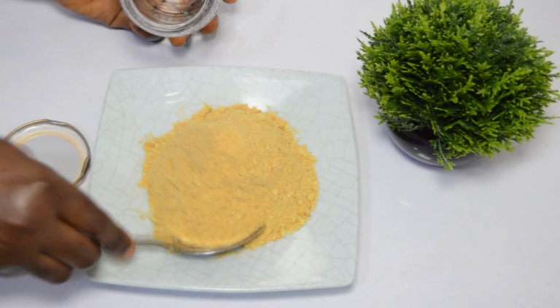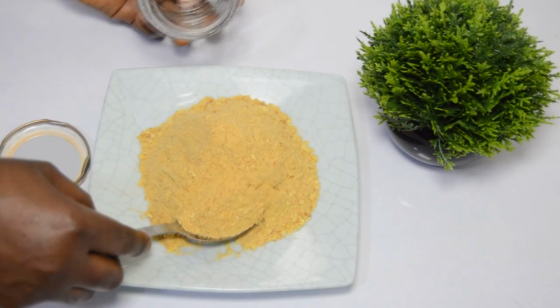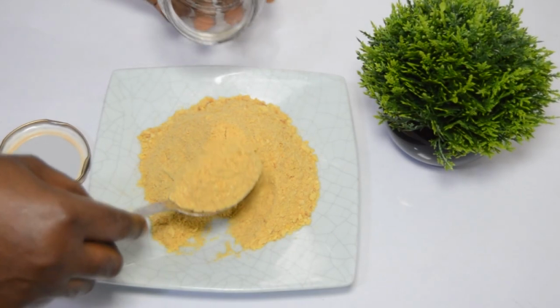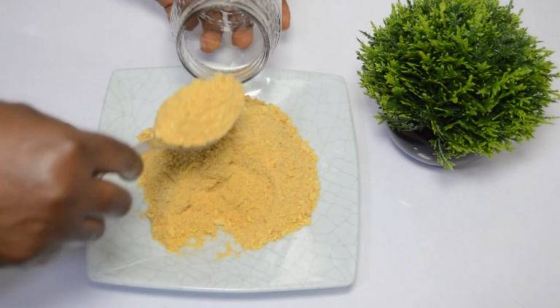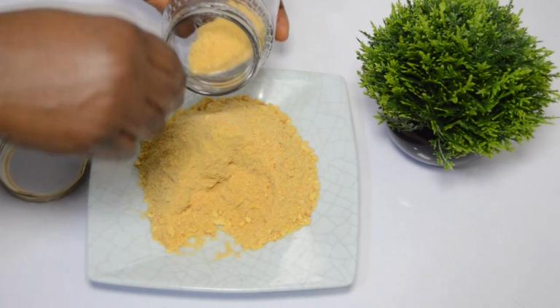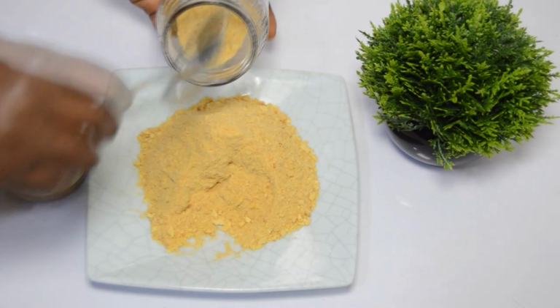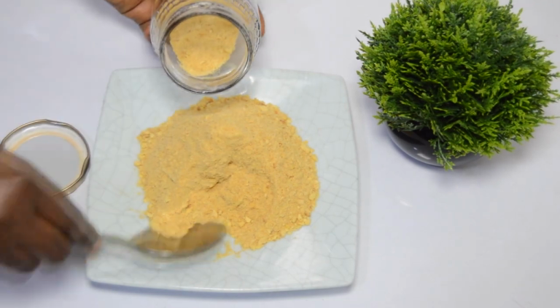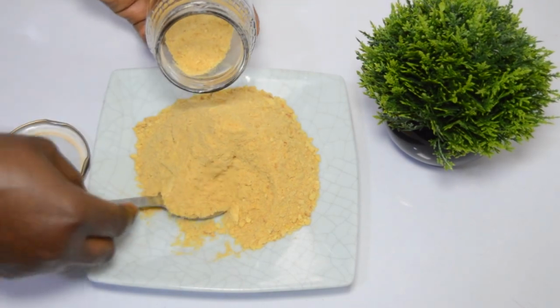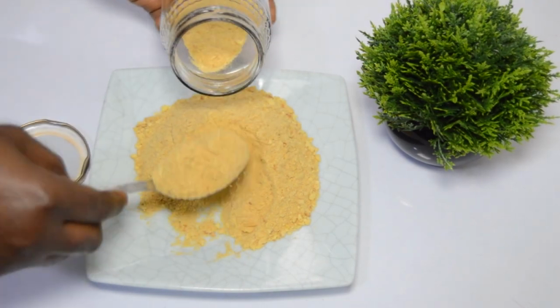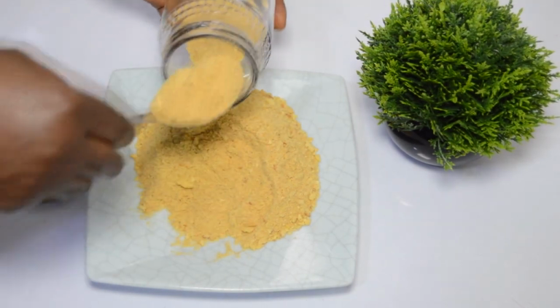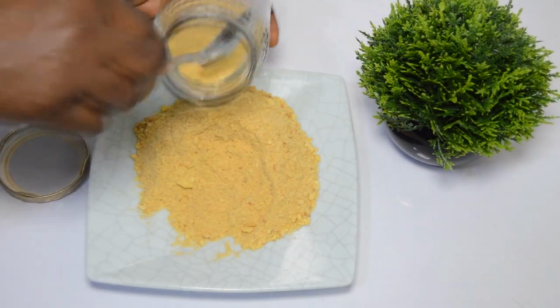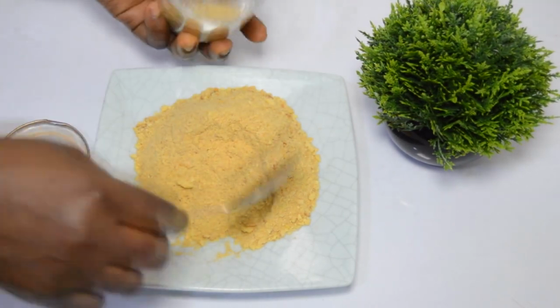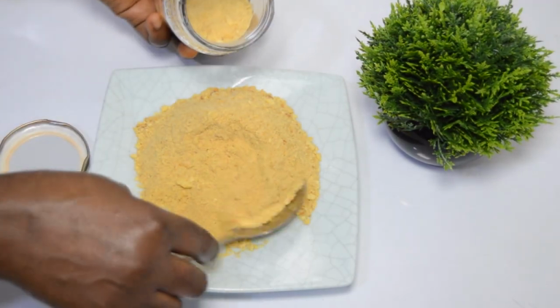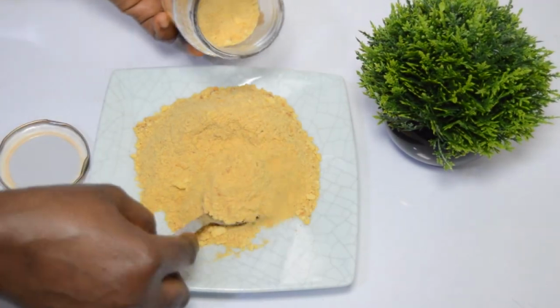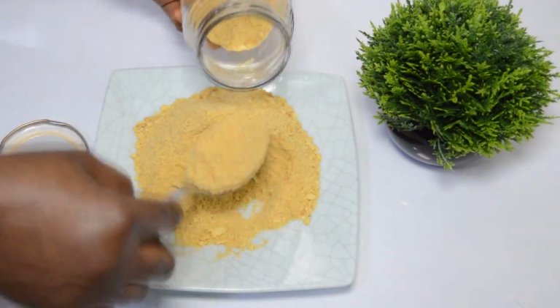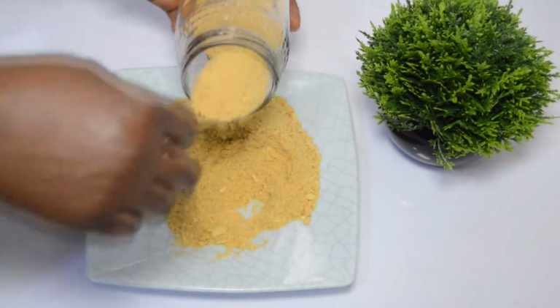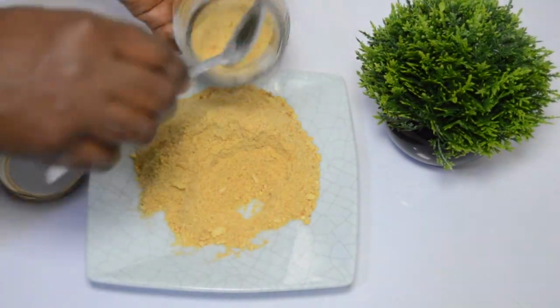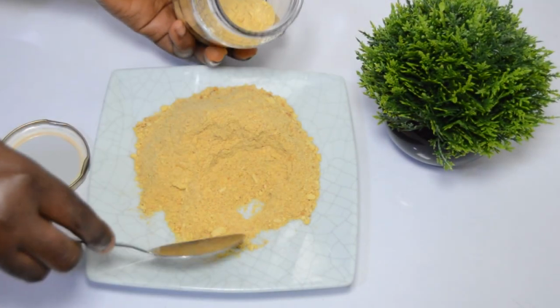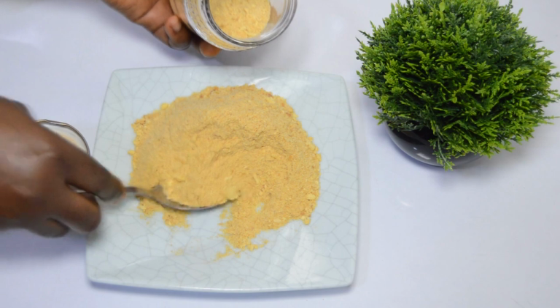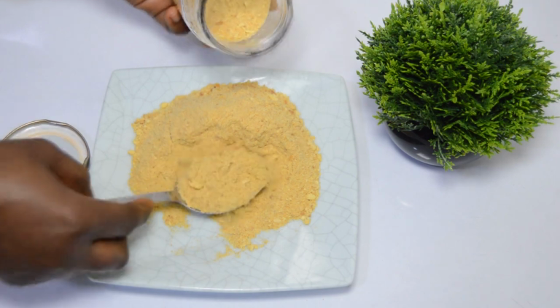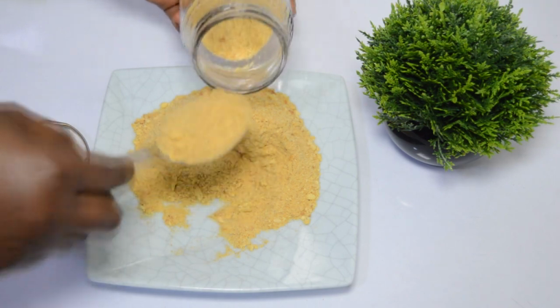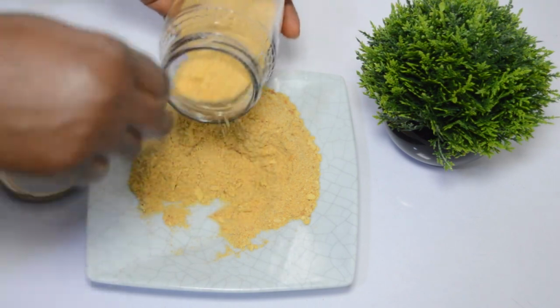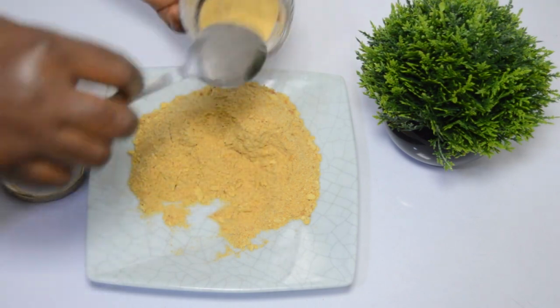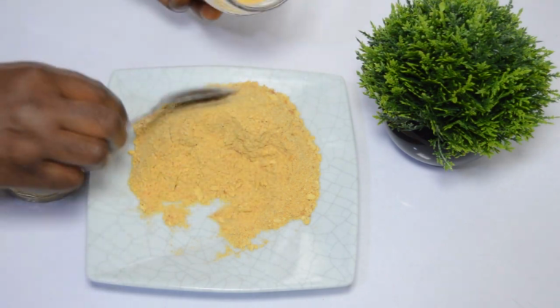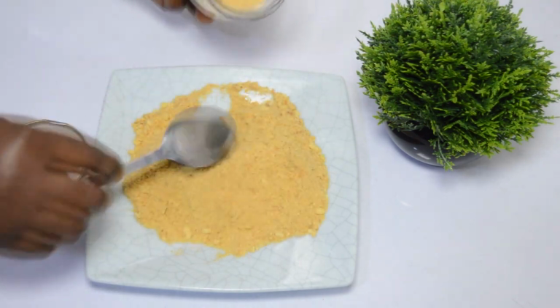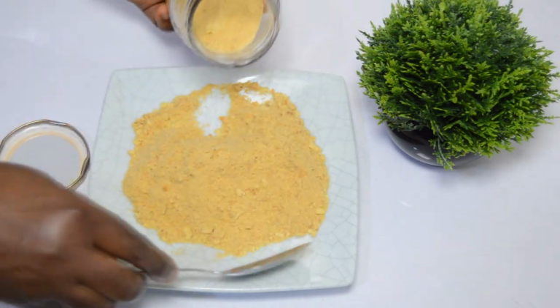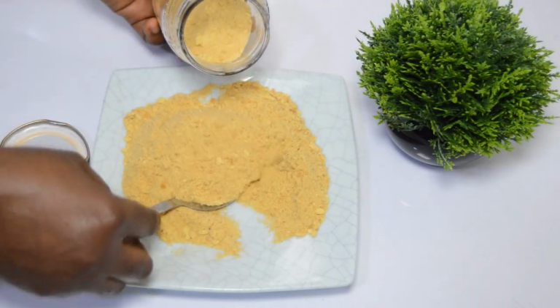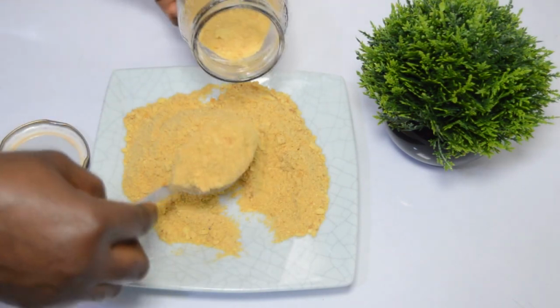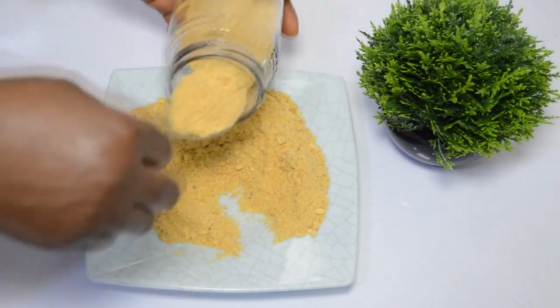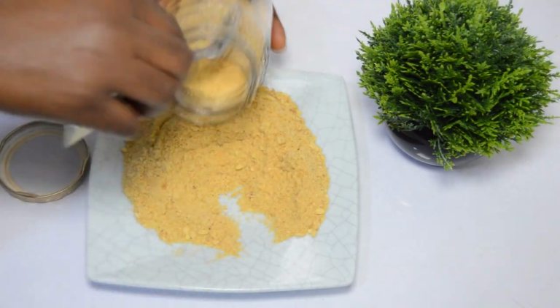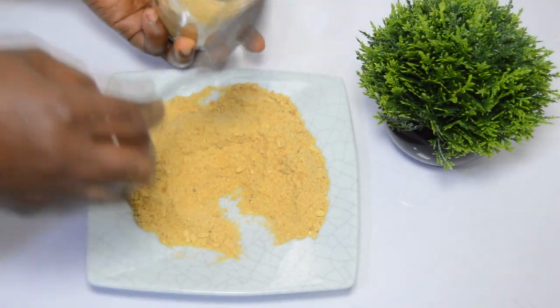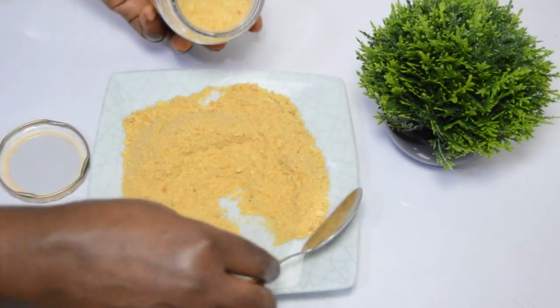Hello beautiful family, welcome to my channel. In today's video, I have for you how to make homemade, quick and easy breadcrumbs. I have a lot of requests on breadcrumbs, and for that reason I decided to answer the call.